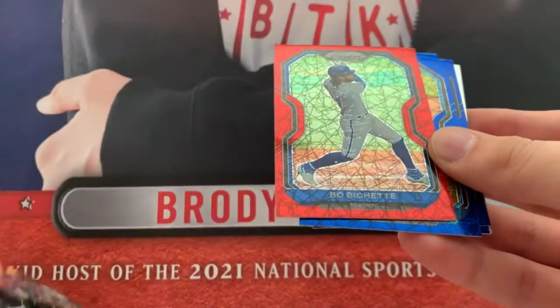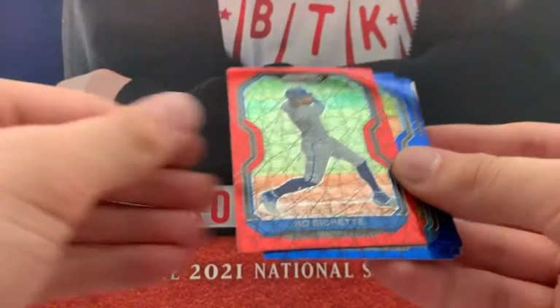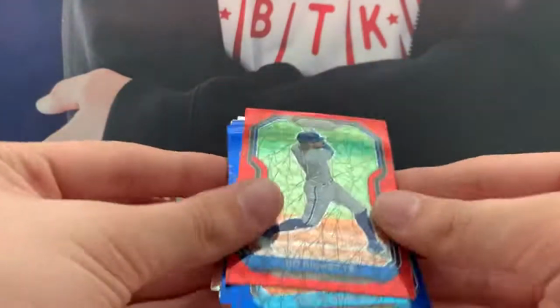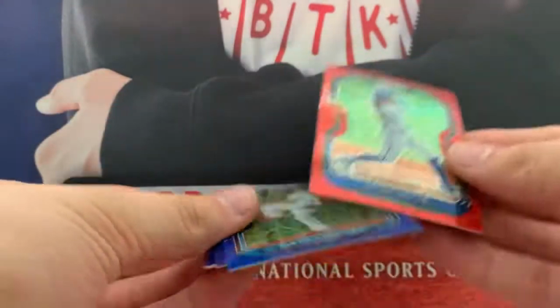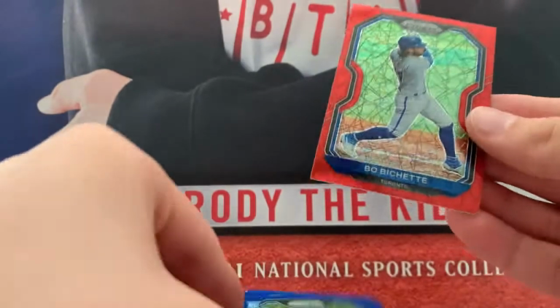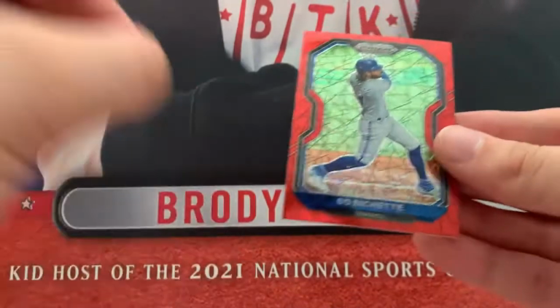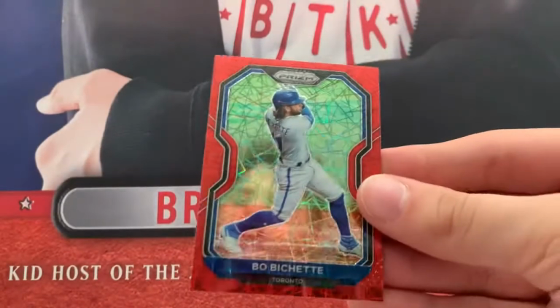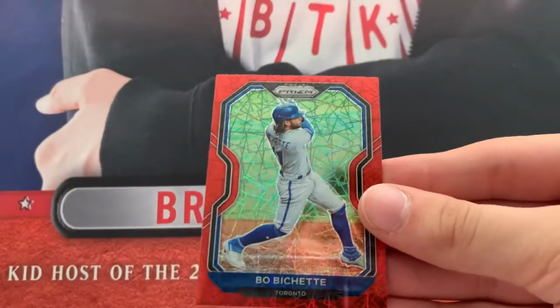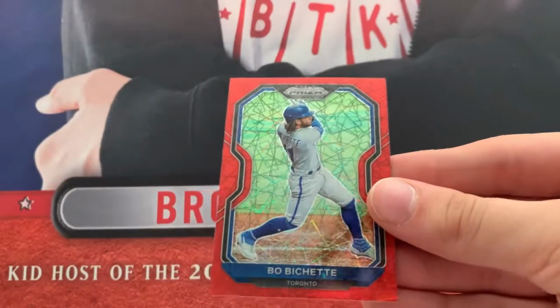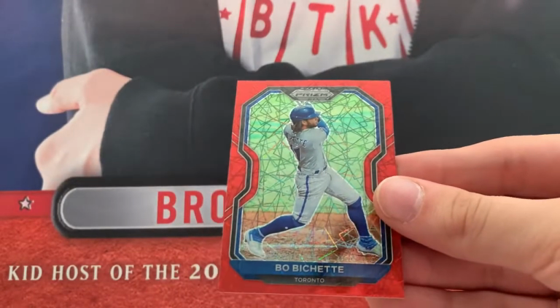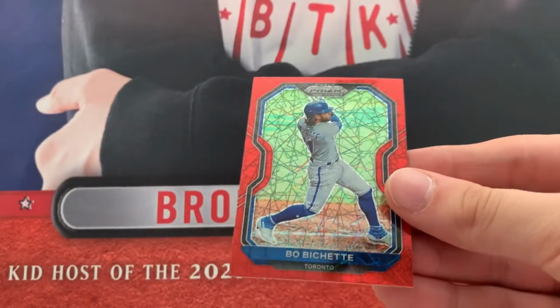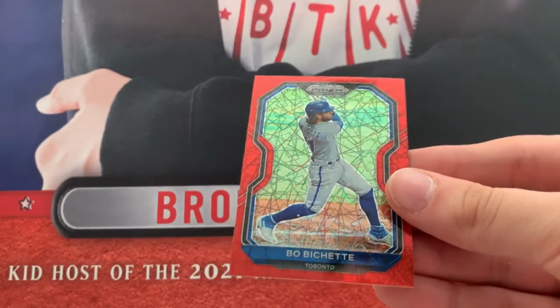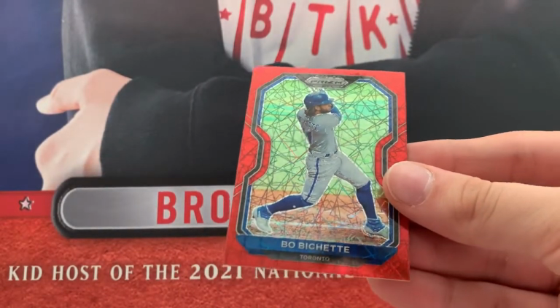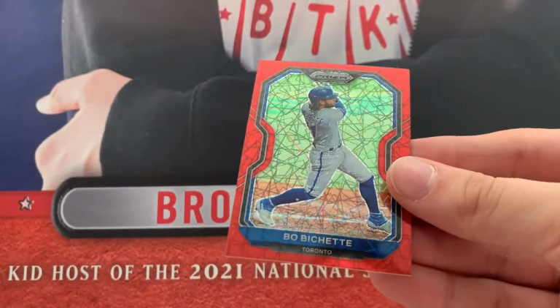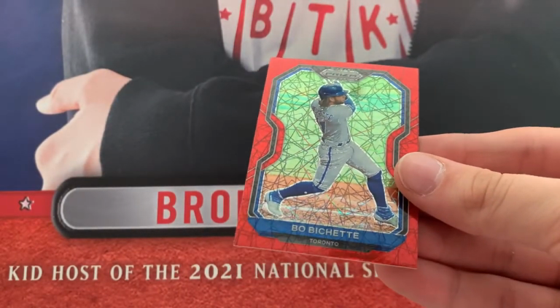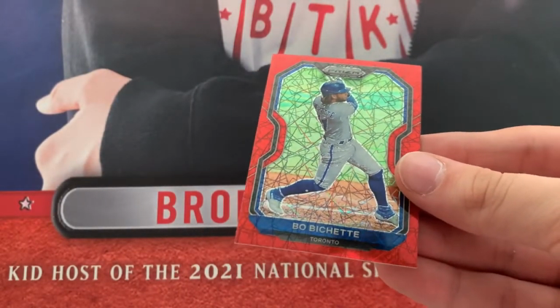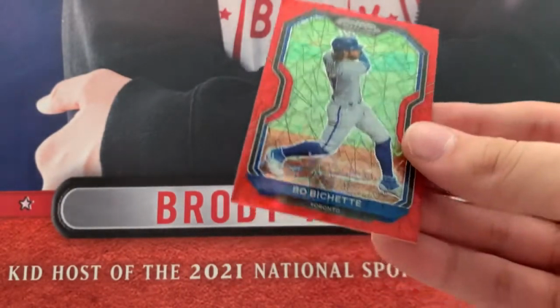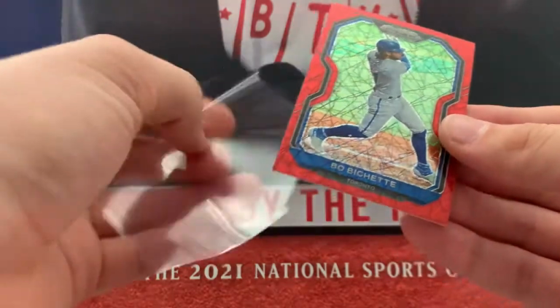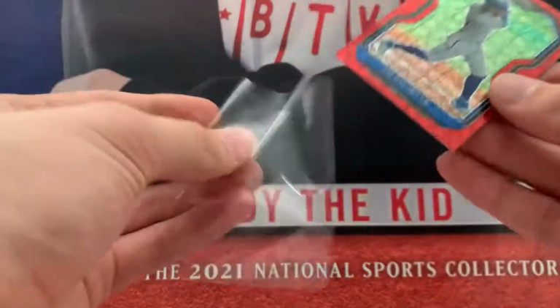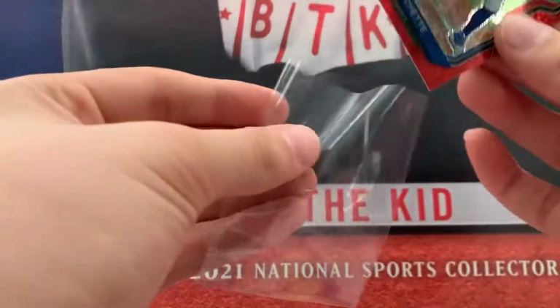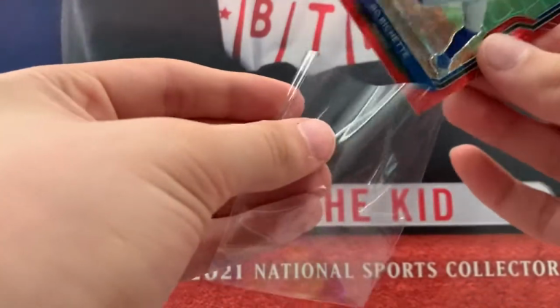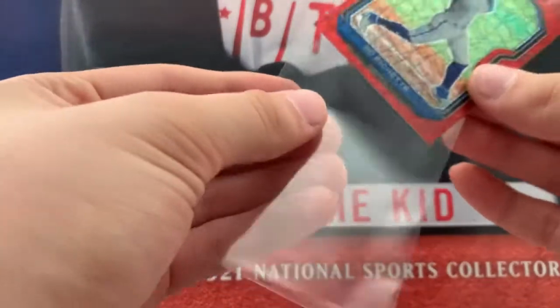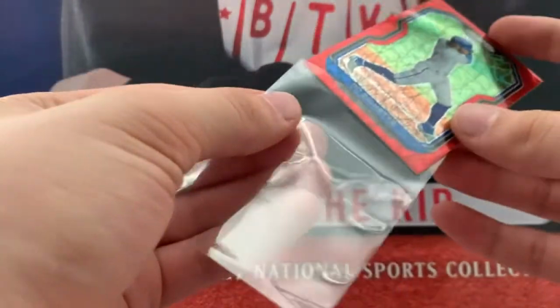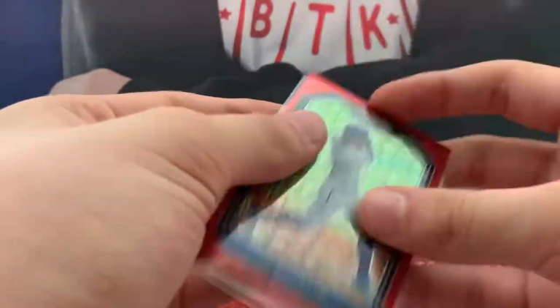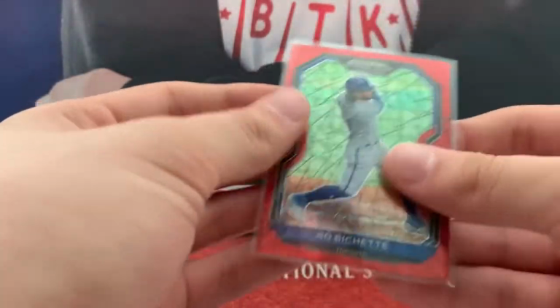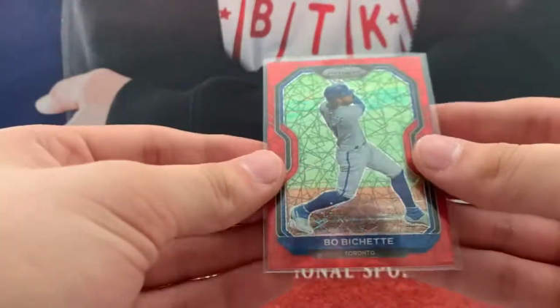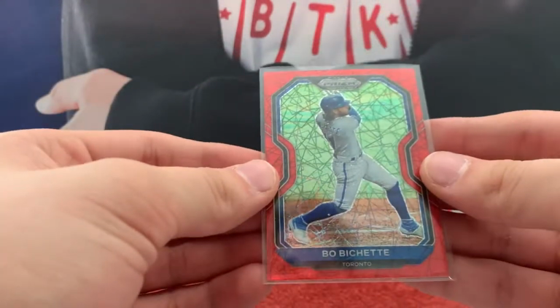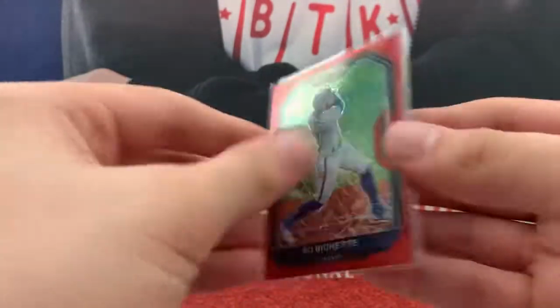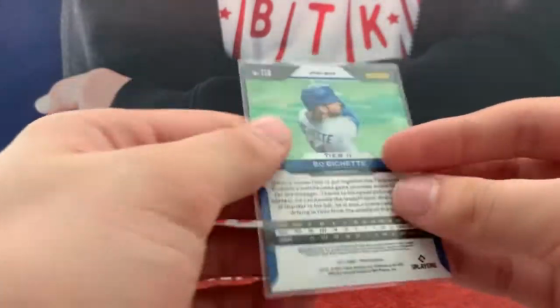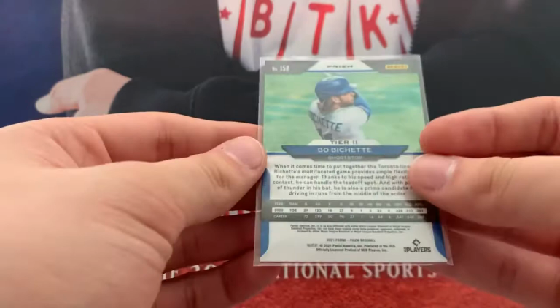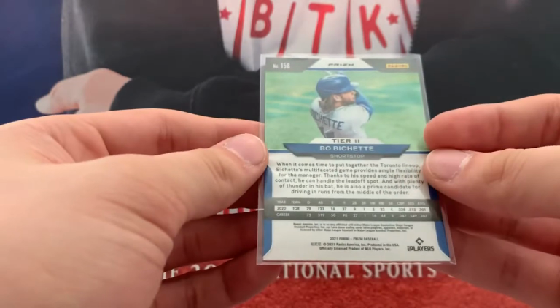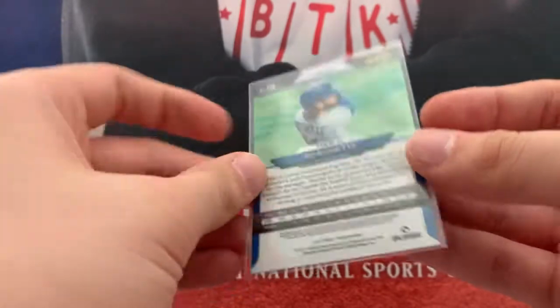Hey! To add to the collection — a Beau Bichette! That's sweet, to add to my Beau Bichette PC. That's cool.